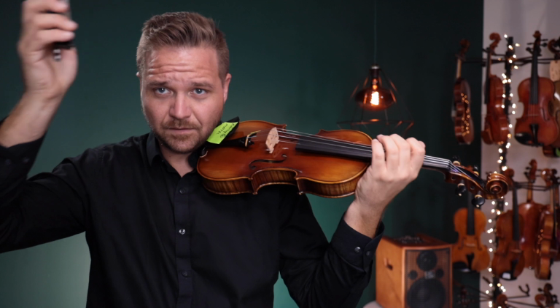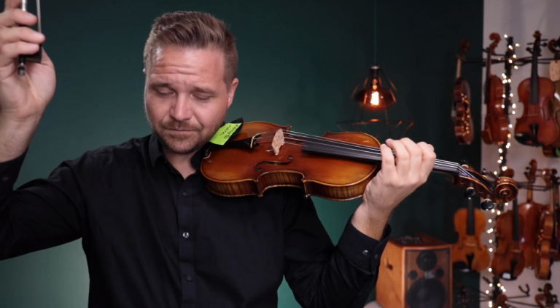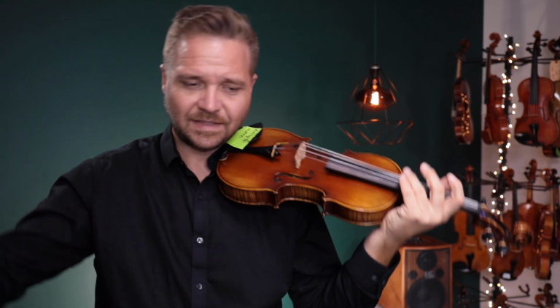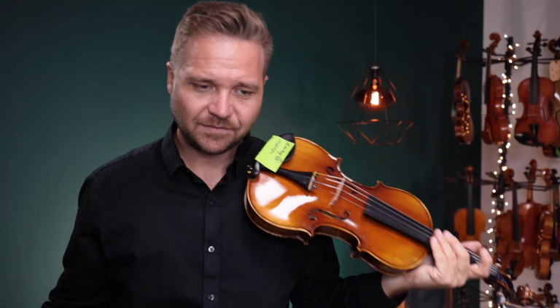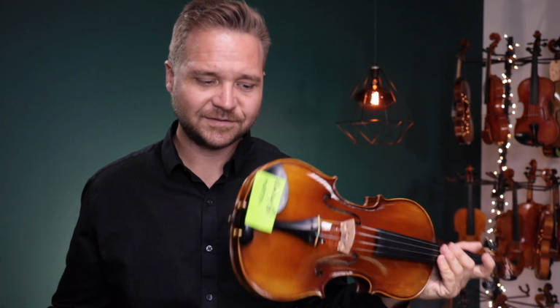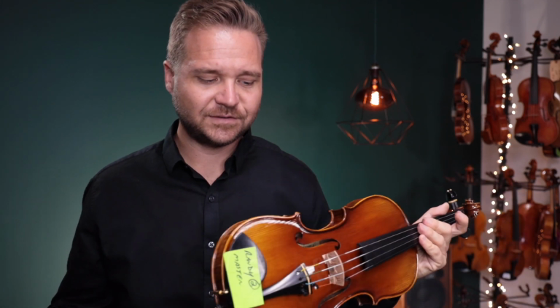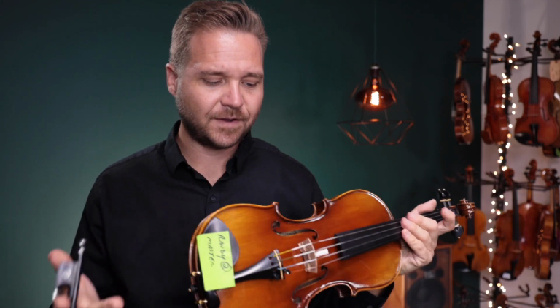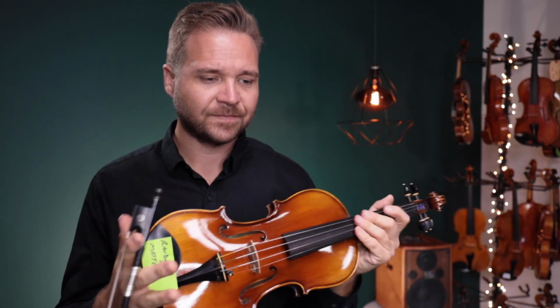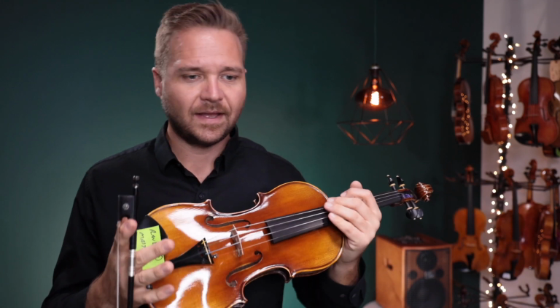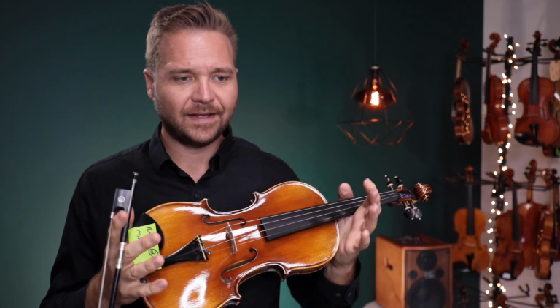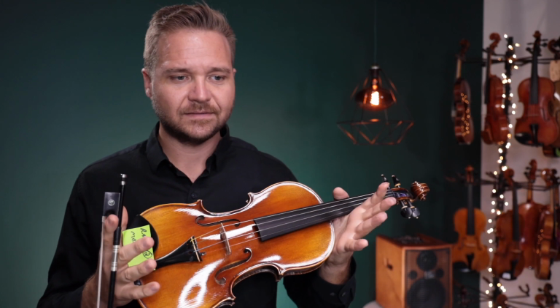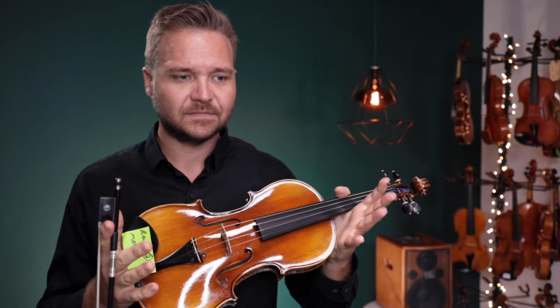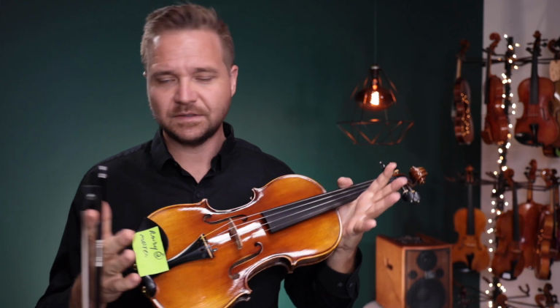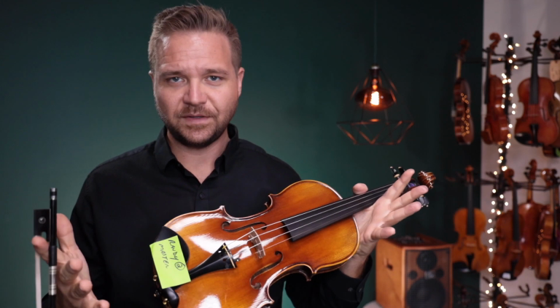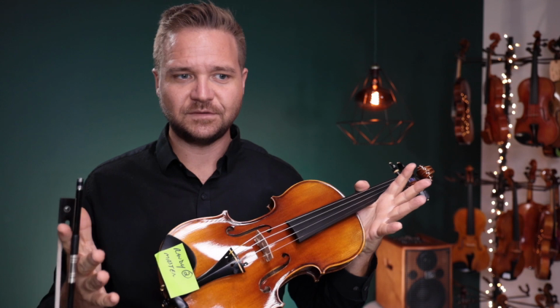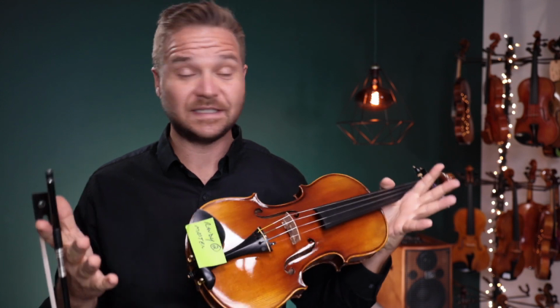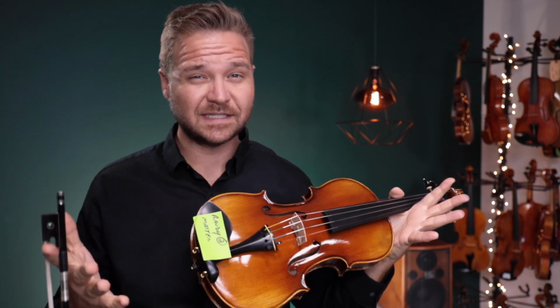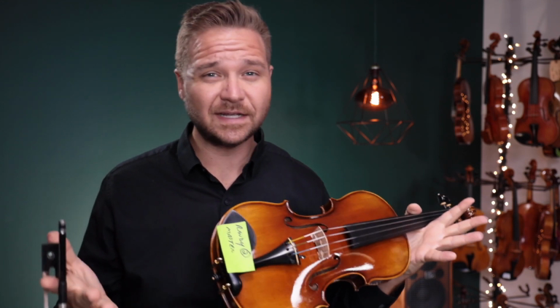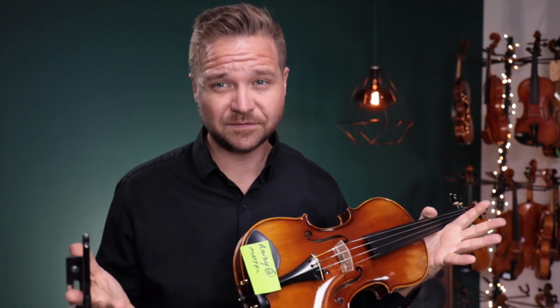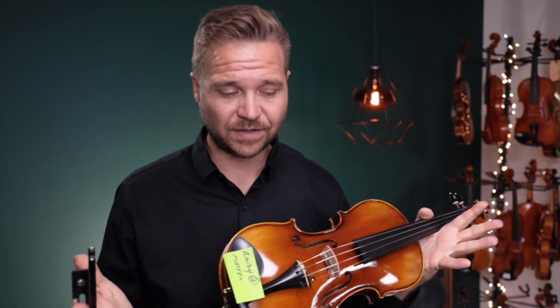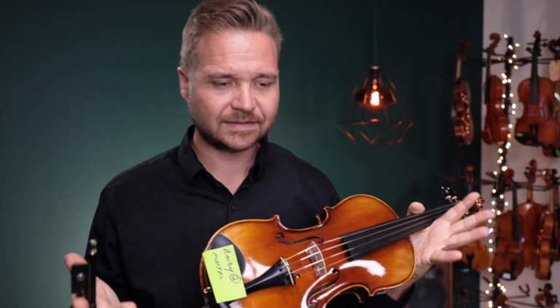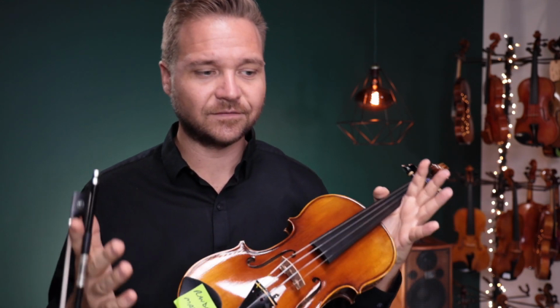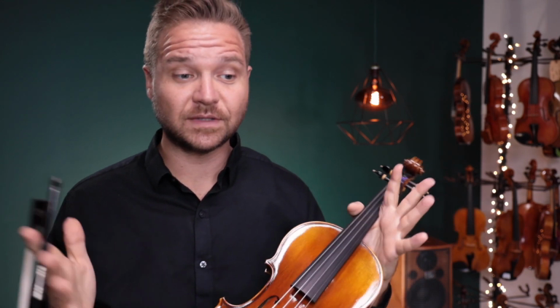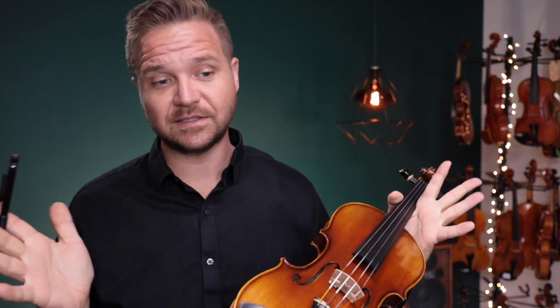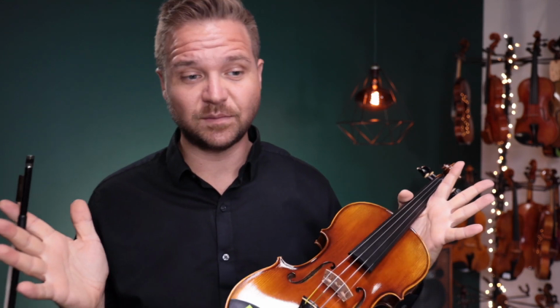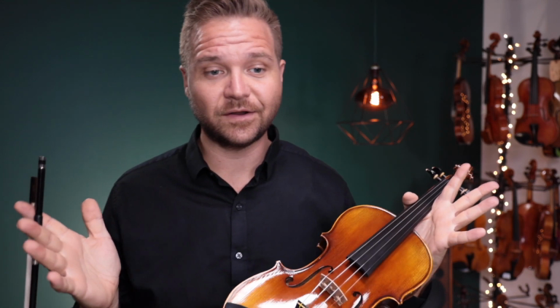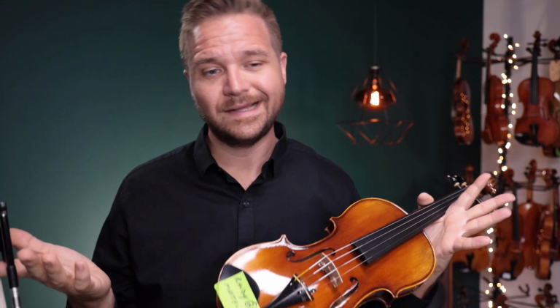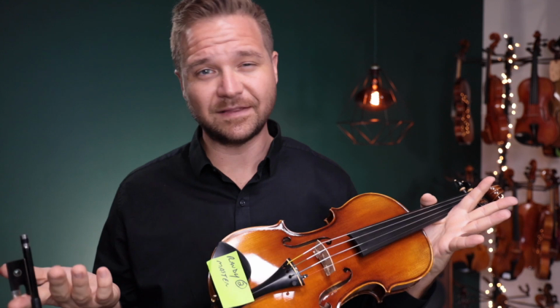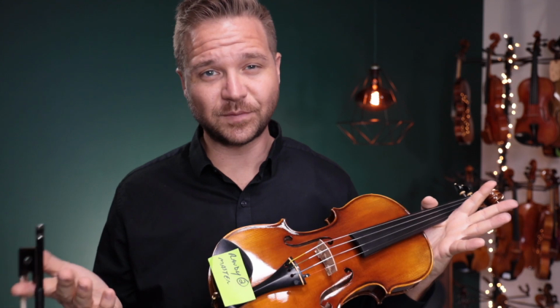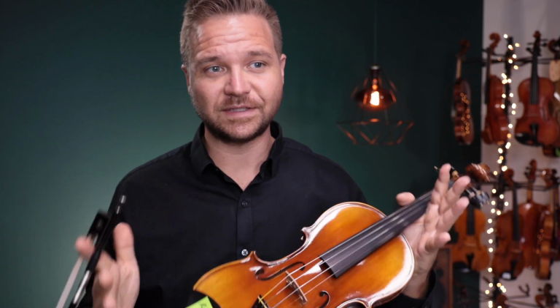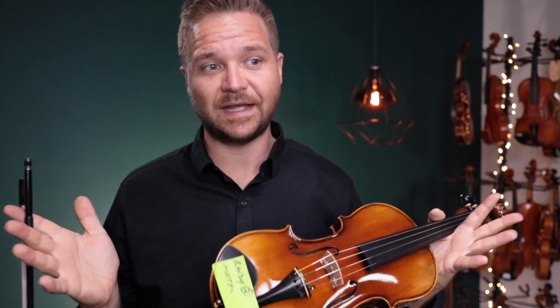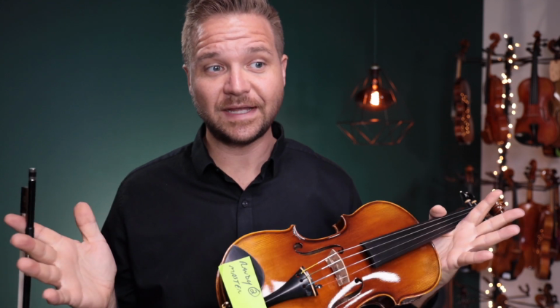Nice sounding masters there to choose from. I think there's a little bit of difference because they're different strings. The first one I think is just a little bit brighter — I think the Fiddler Man strings do that.